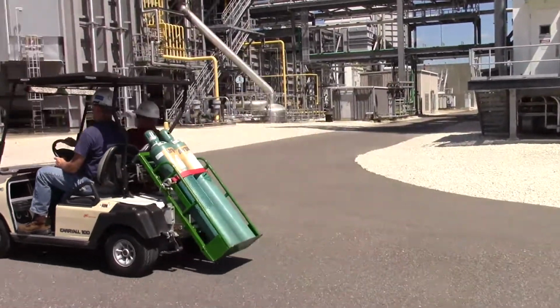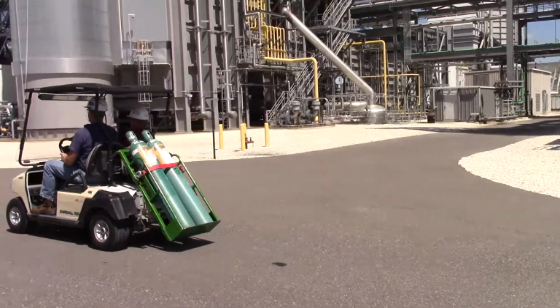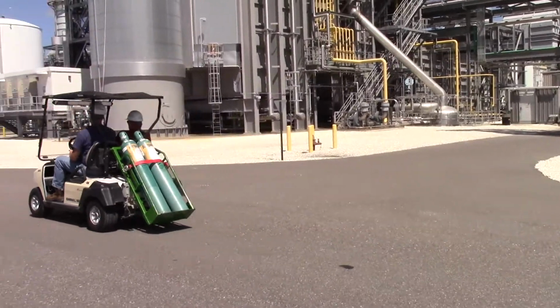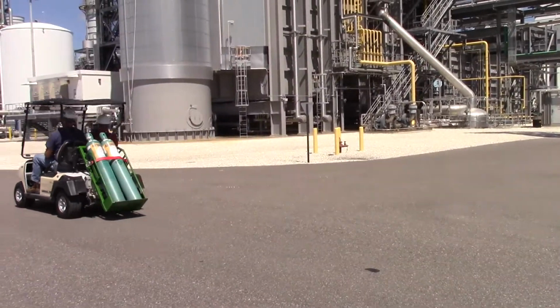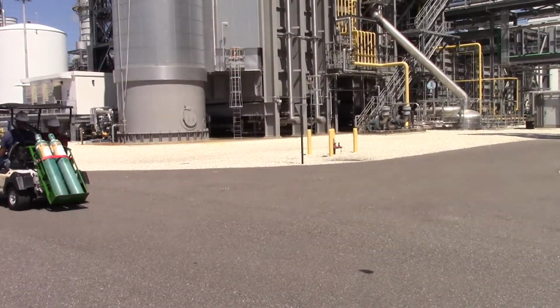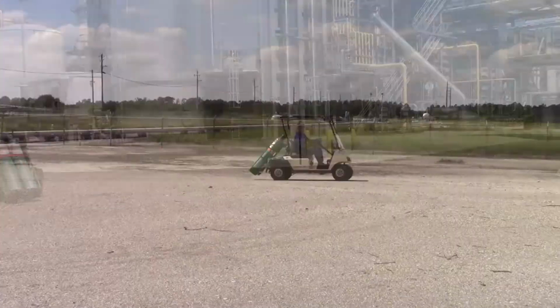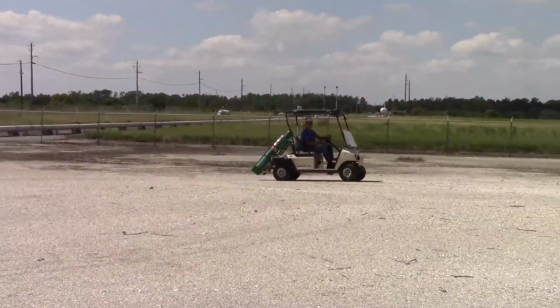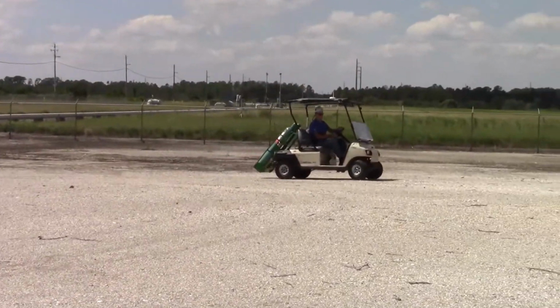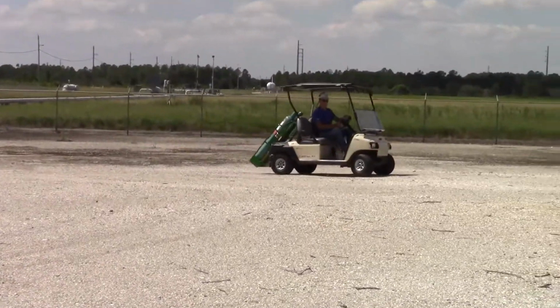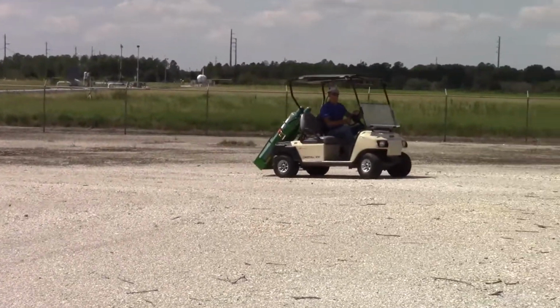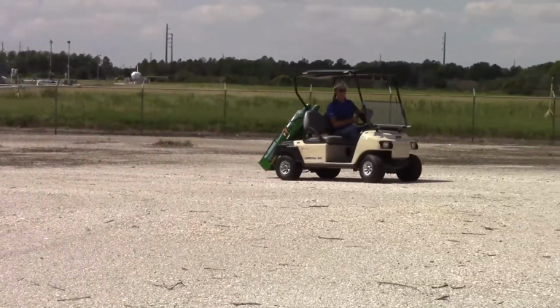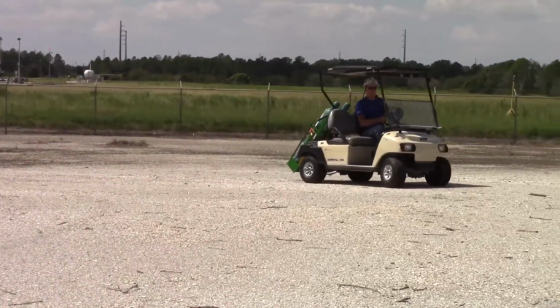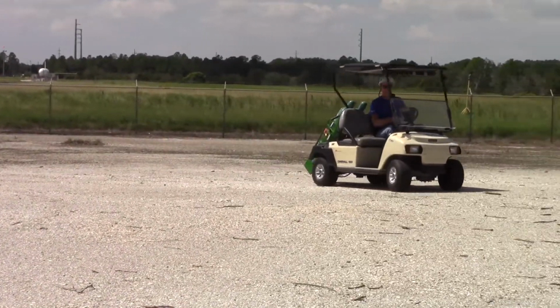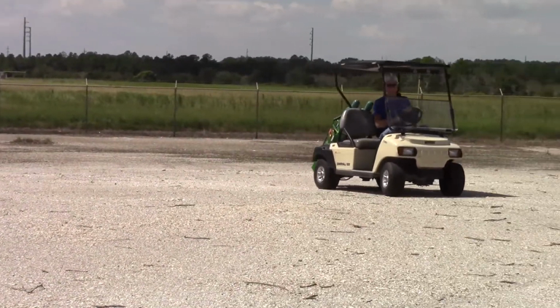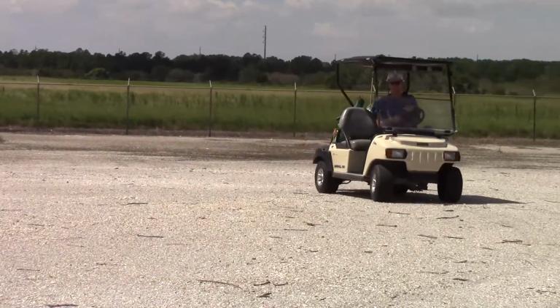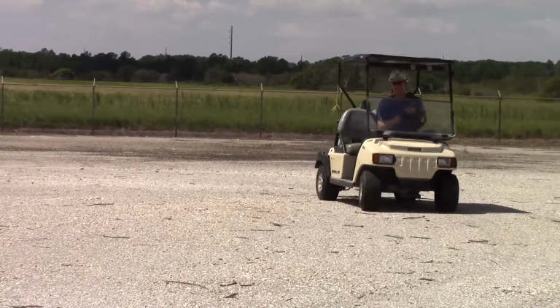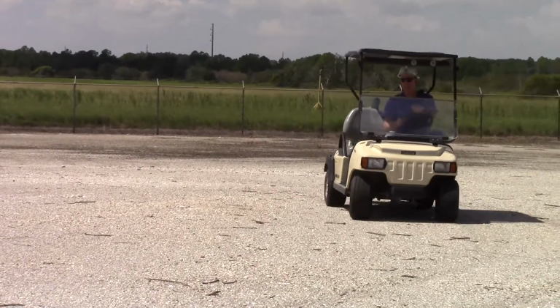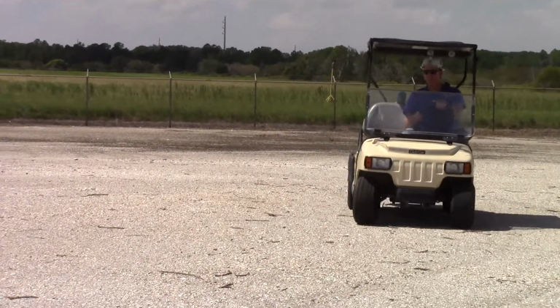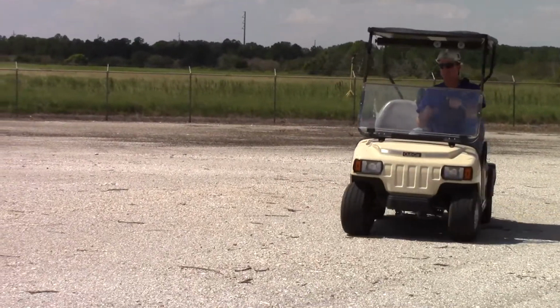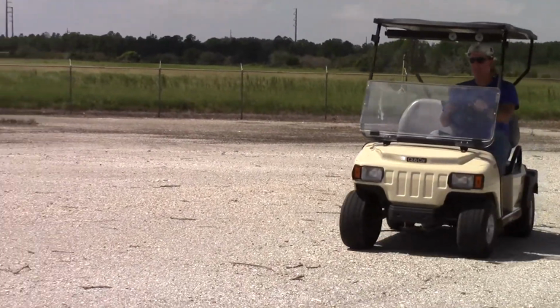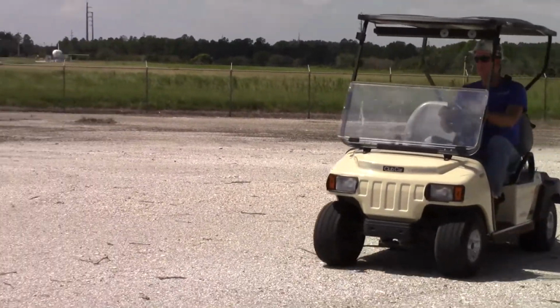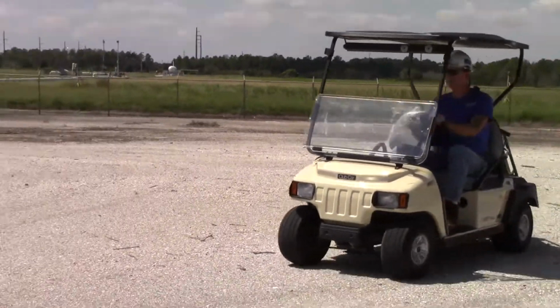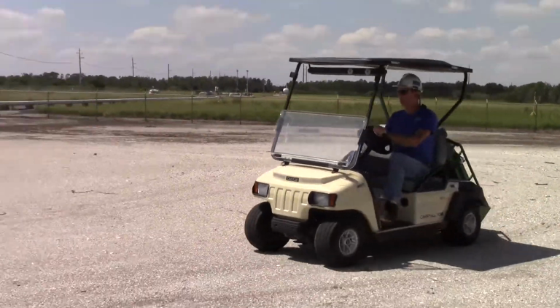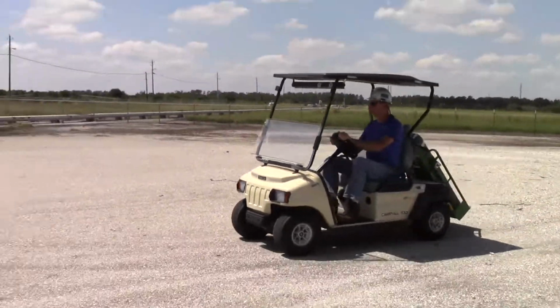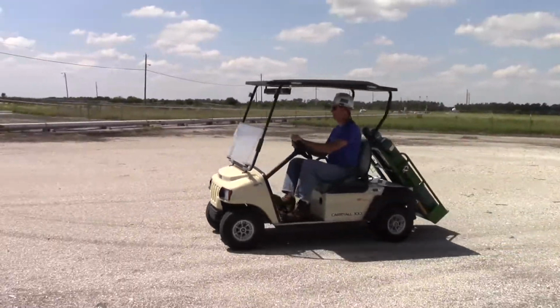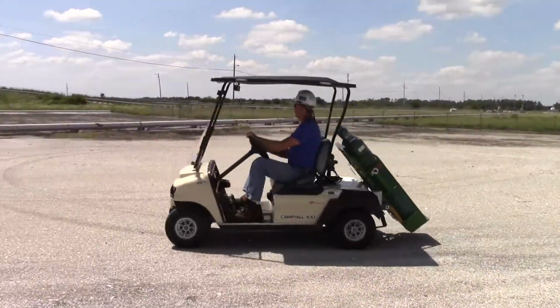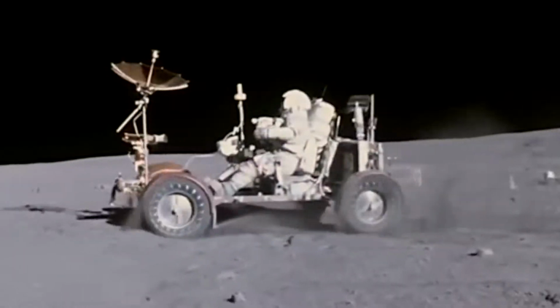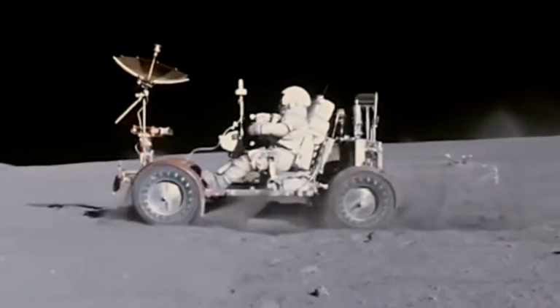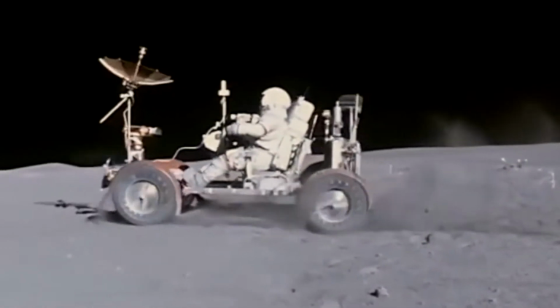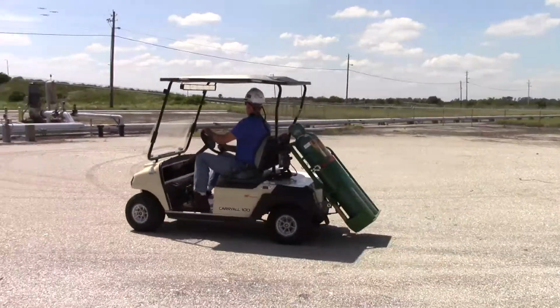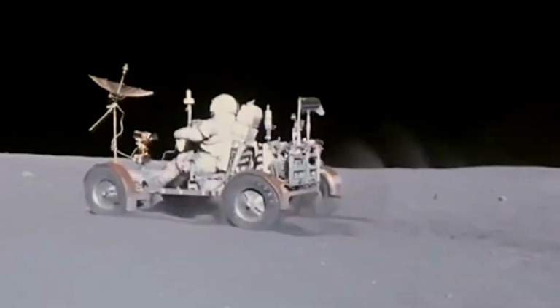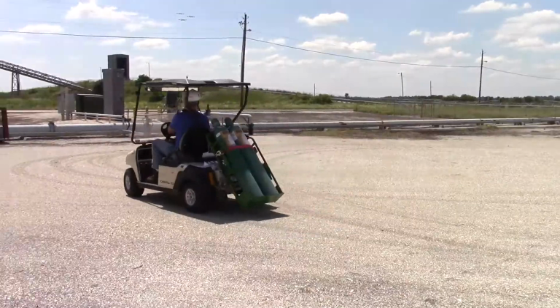This may very possibly be the greatest seismic paradigm shift in small electric vehicle development since the early 1970s. Ben, I'll tell you, Indy's never seen a driver like this.